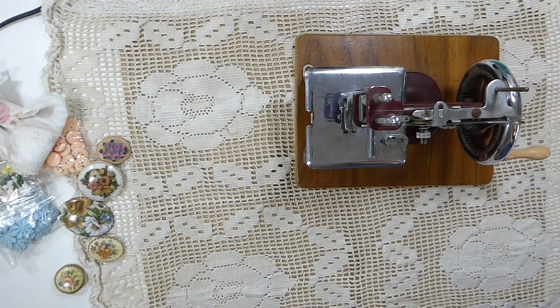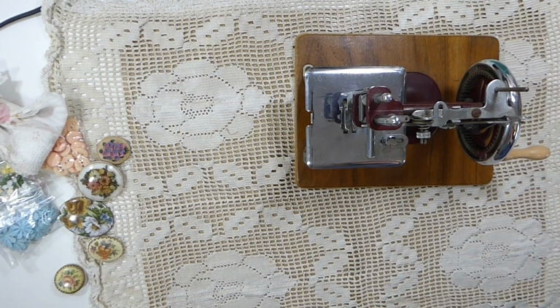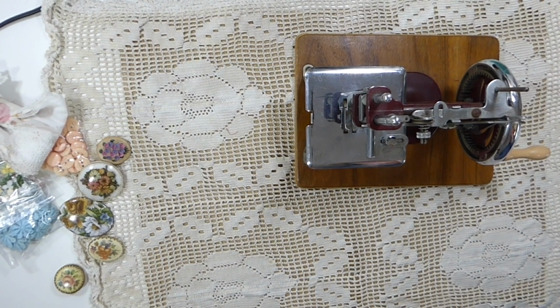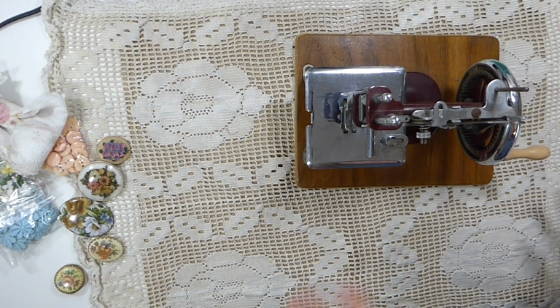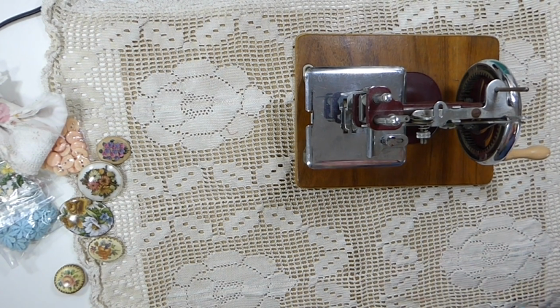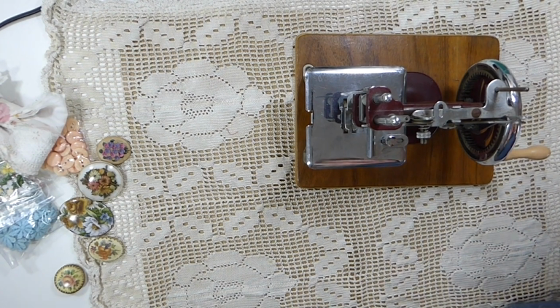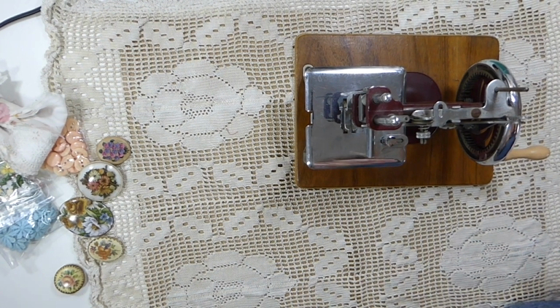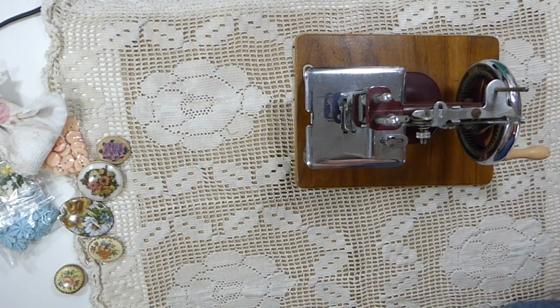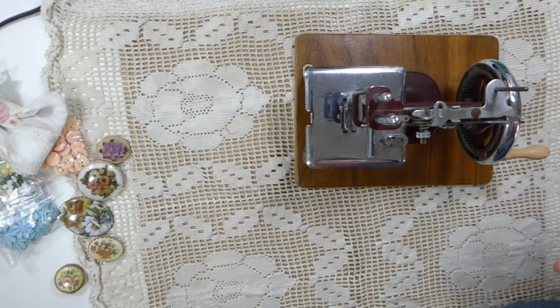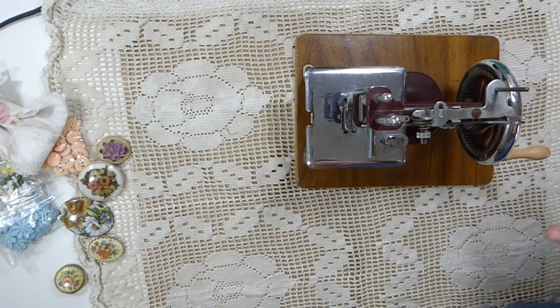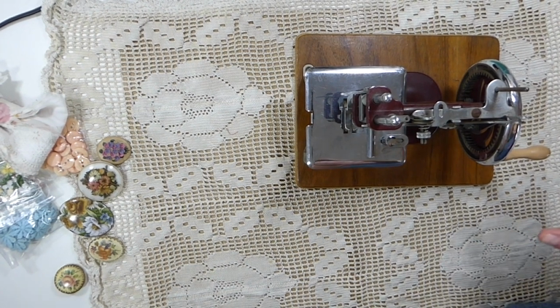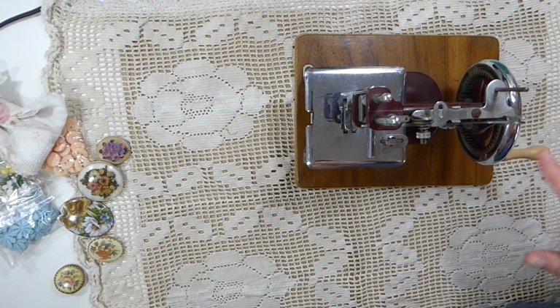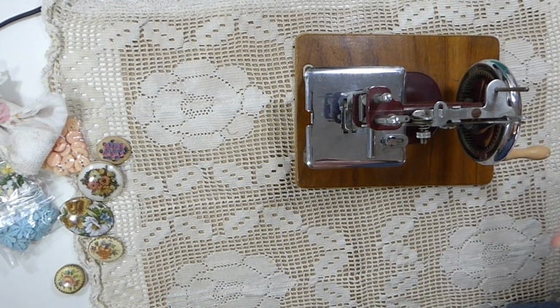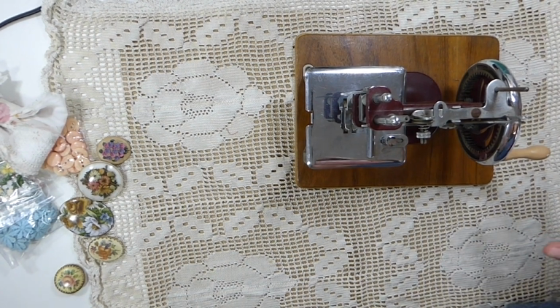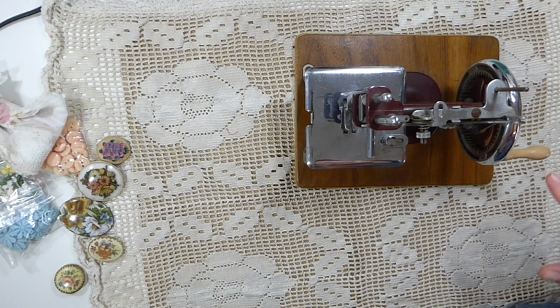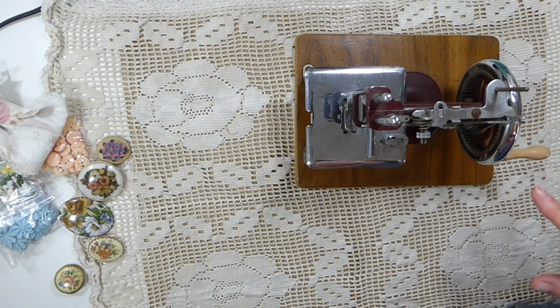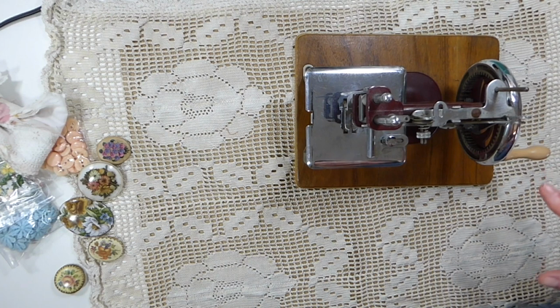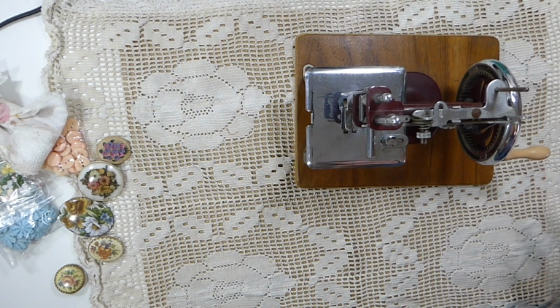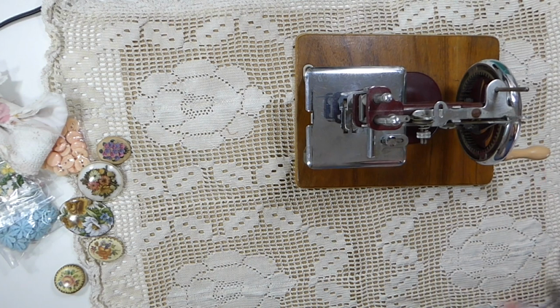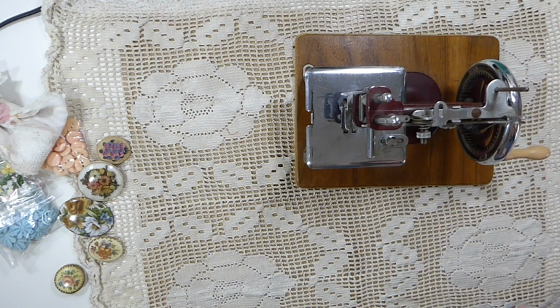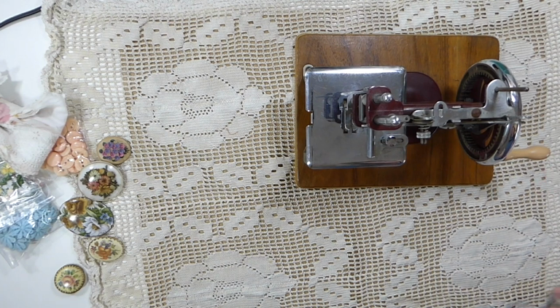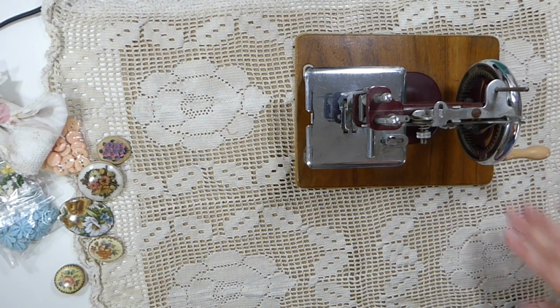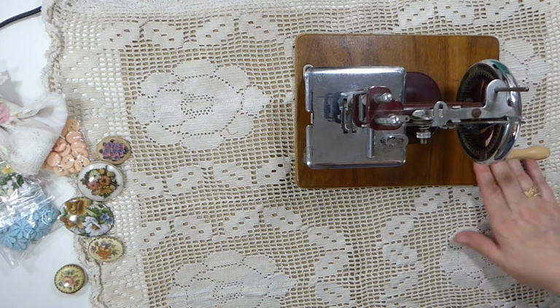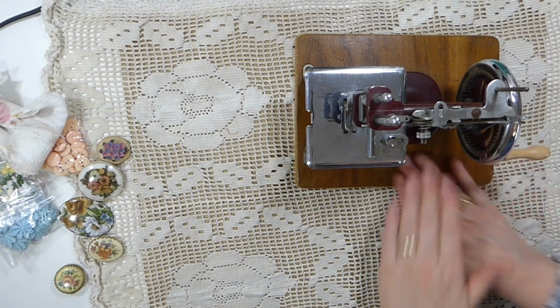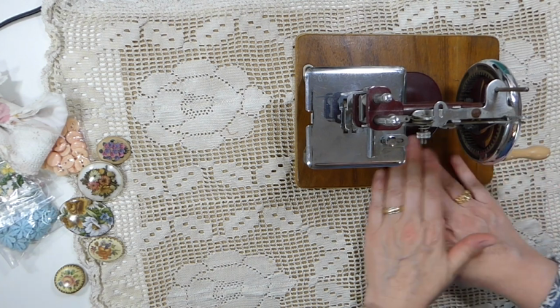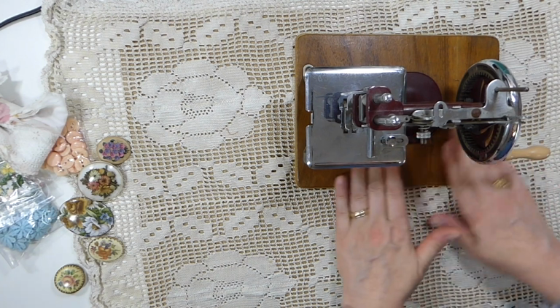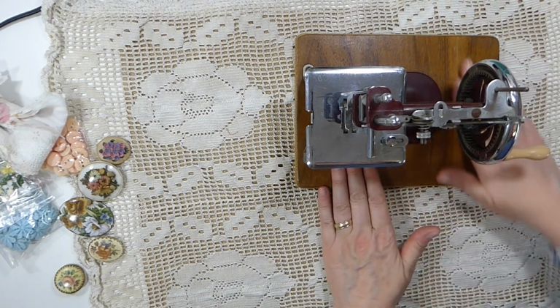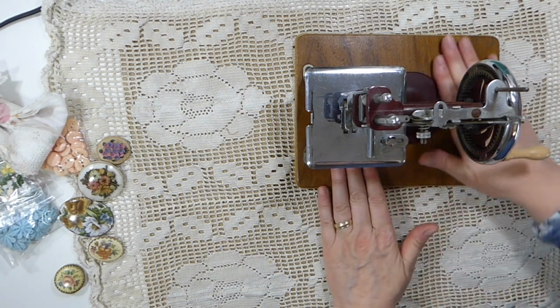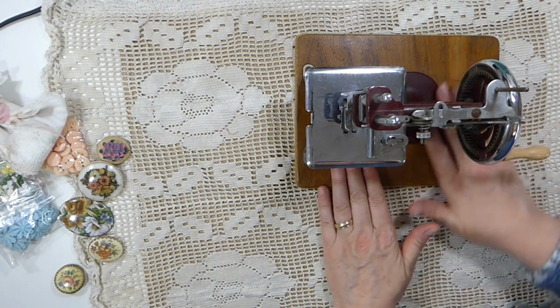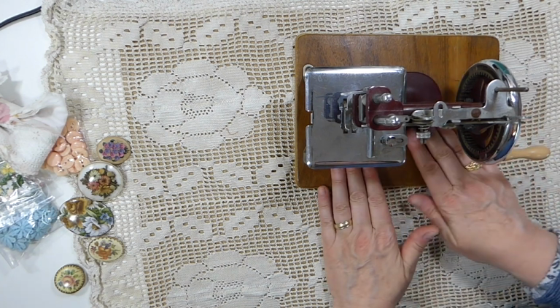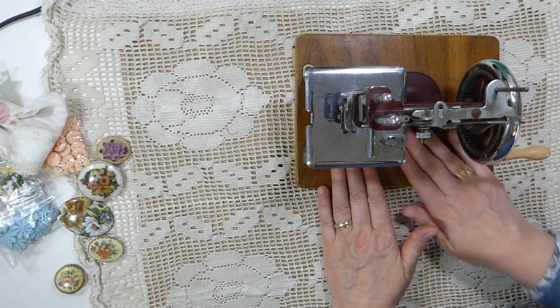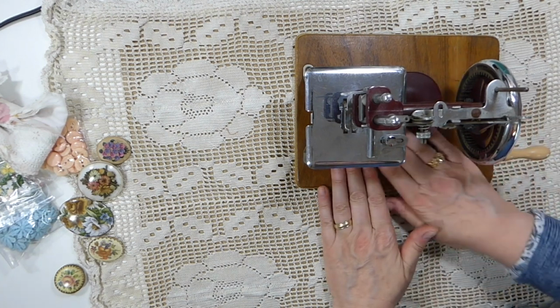I went over and of course I had a dicker with the guy — will you take less? And so yeah, that's my pride and joy from the flea market.